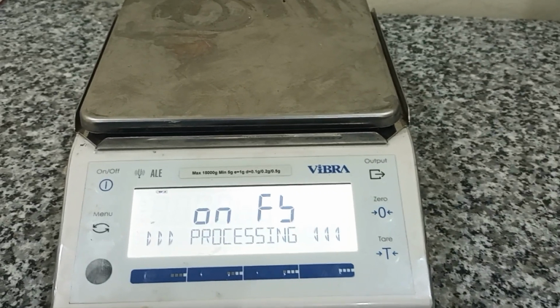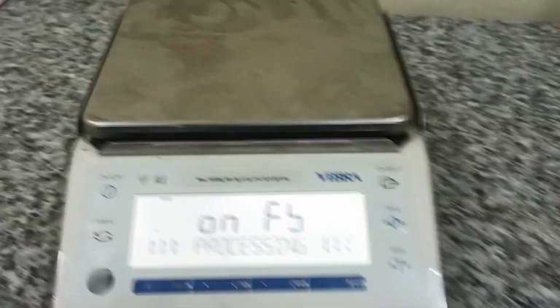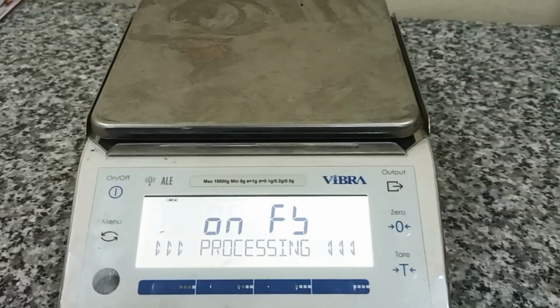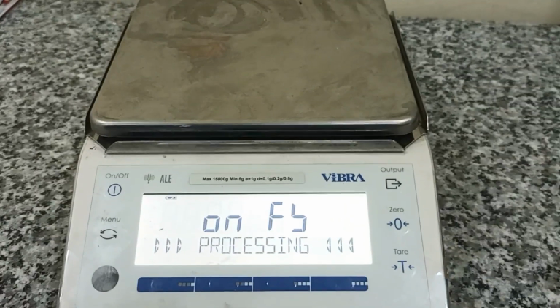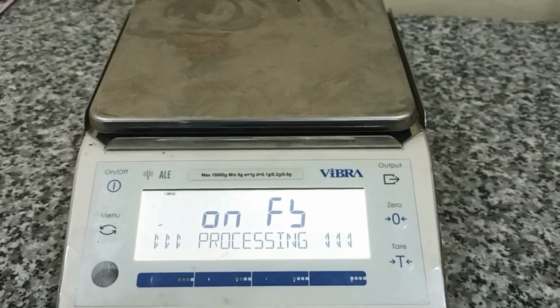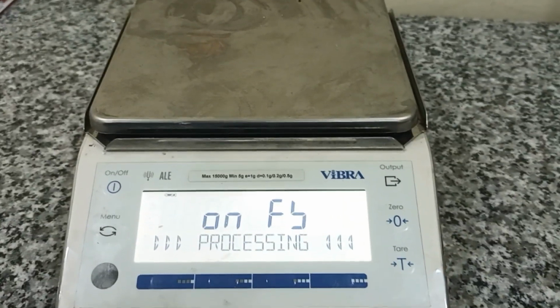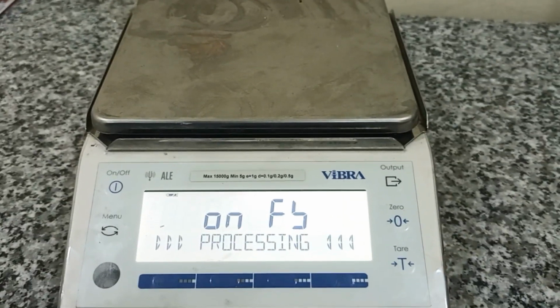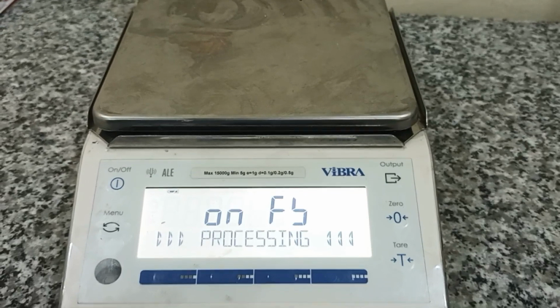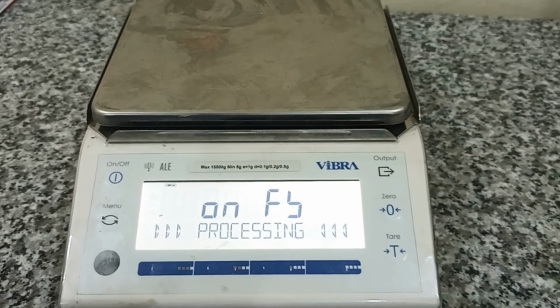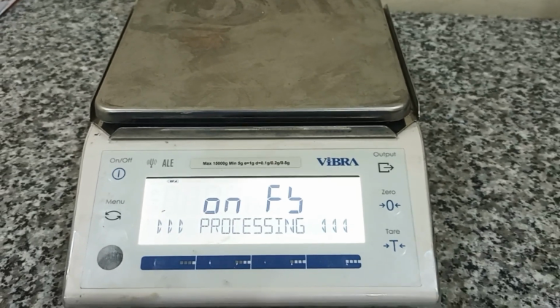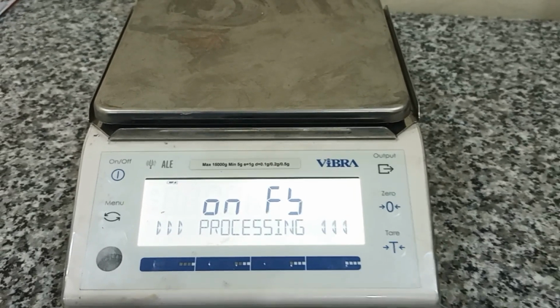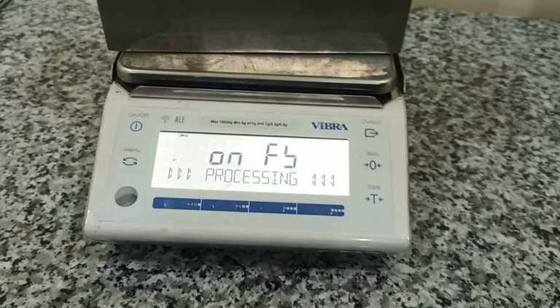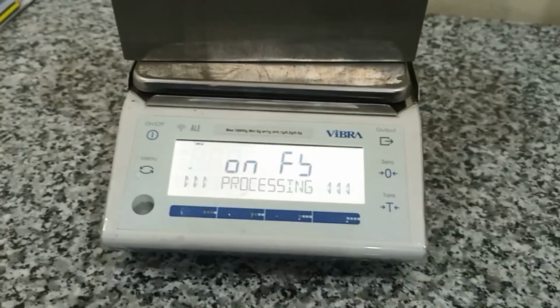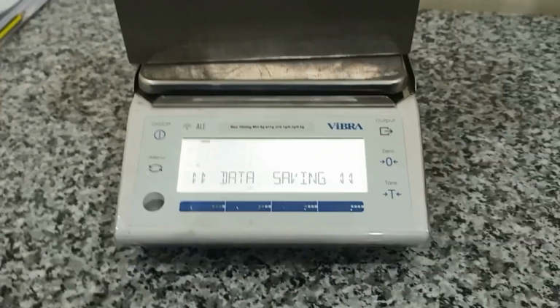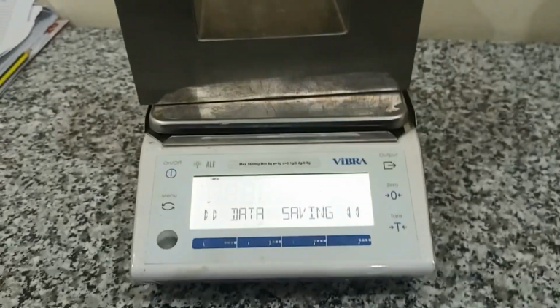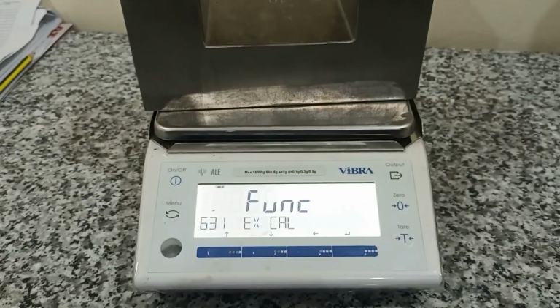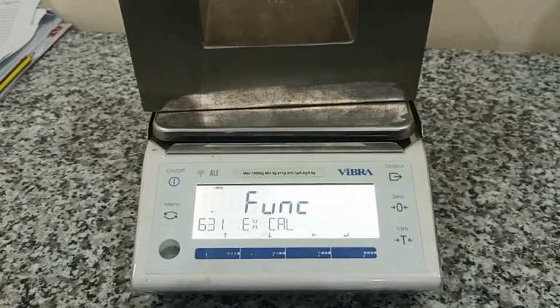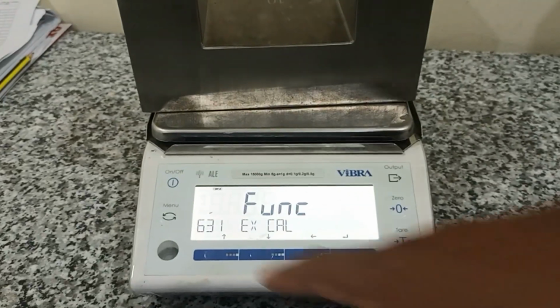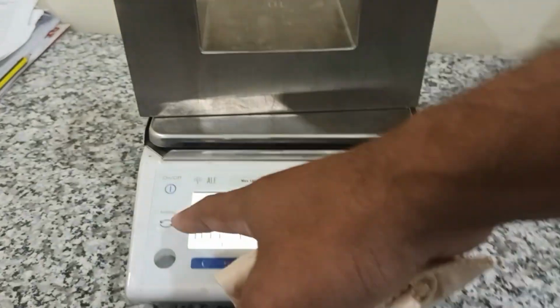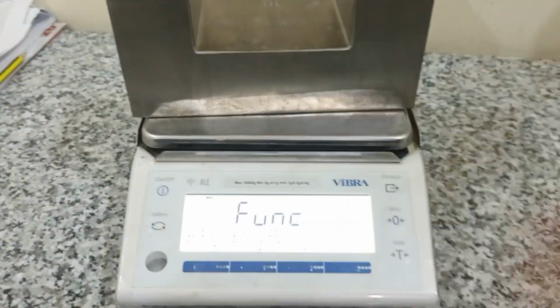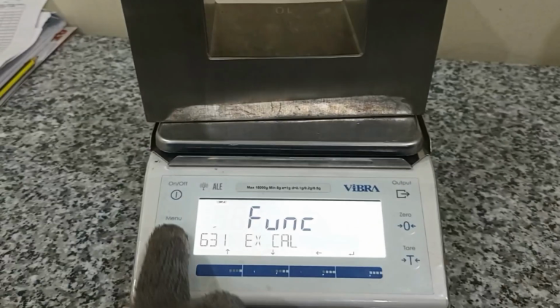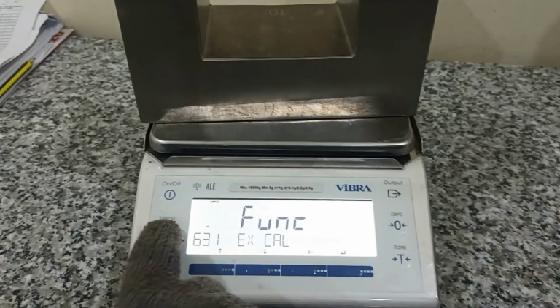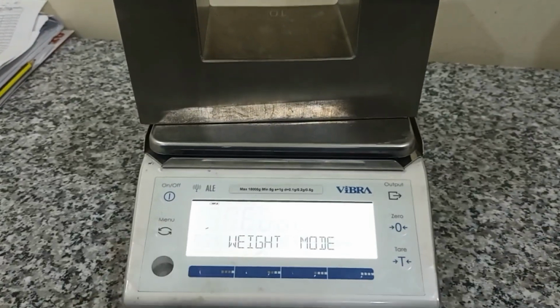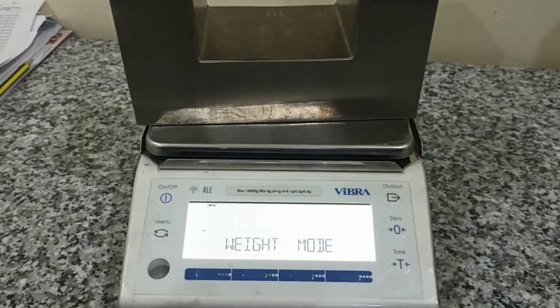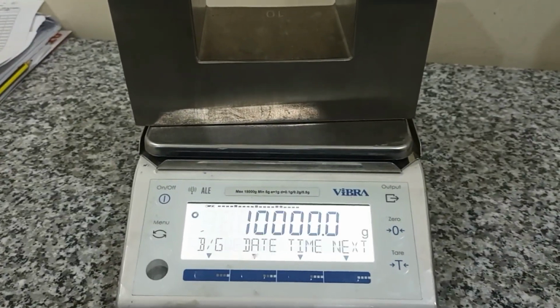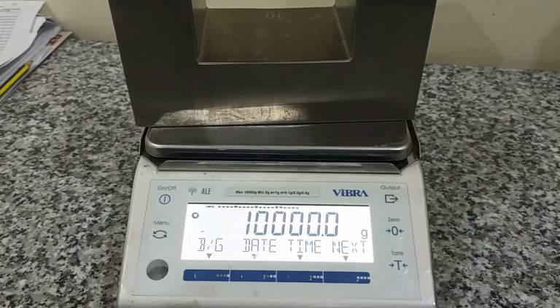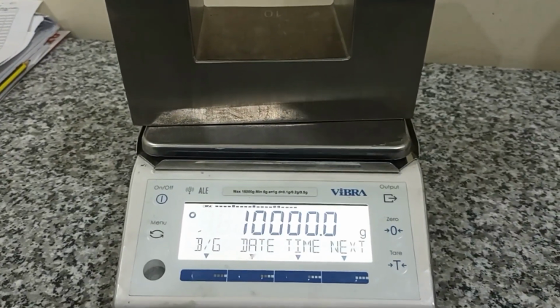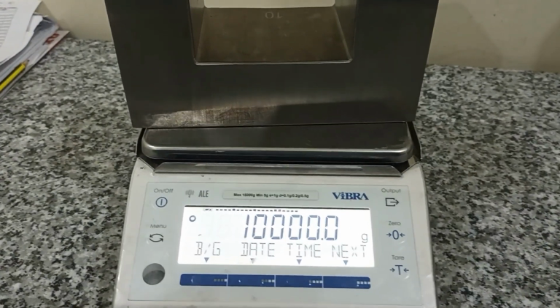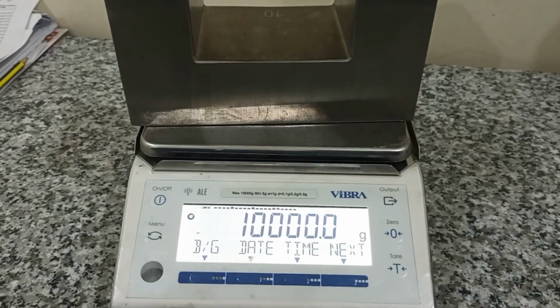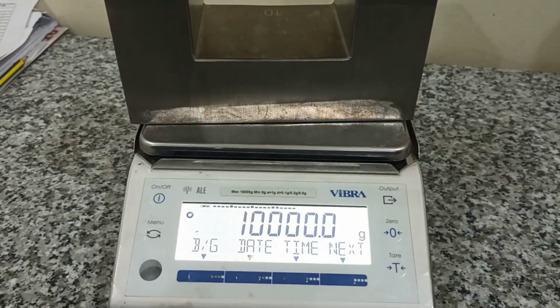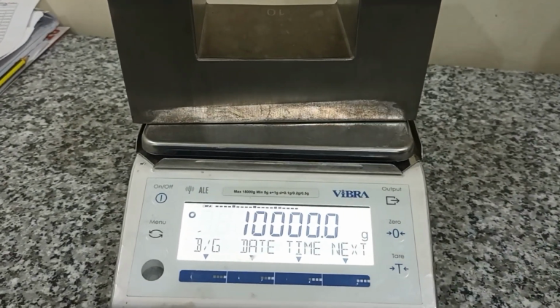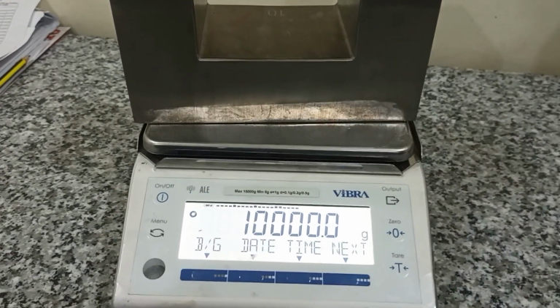Okay, wait — I will put the standard on the pan. Yes, 10 kg. Okay, the menu is okay.